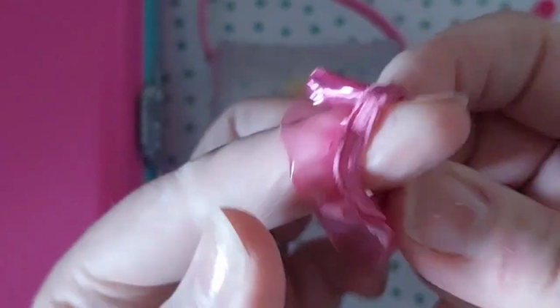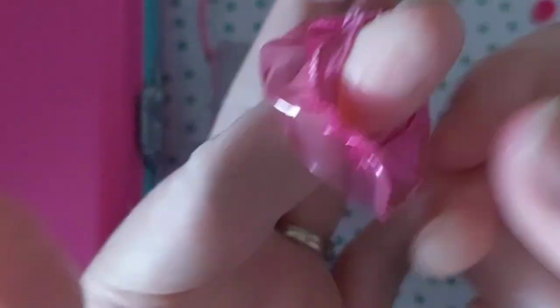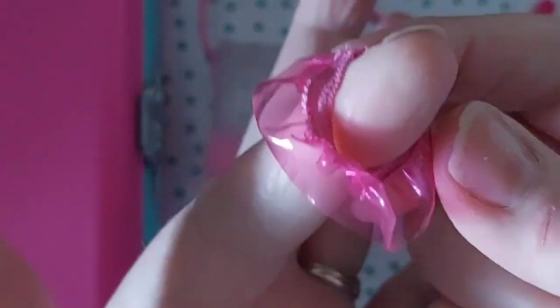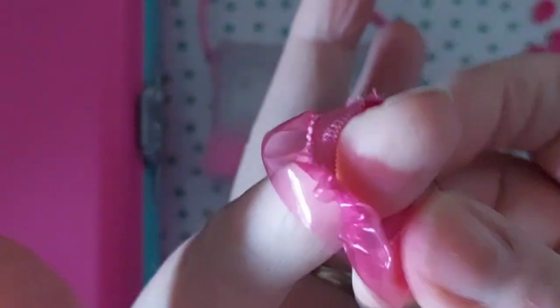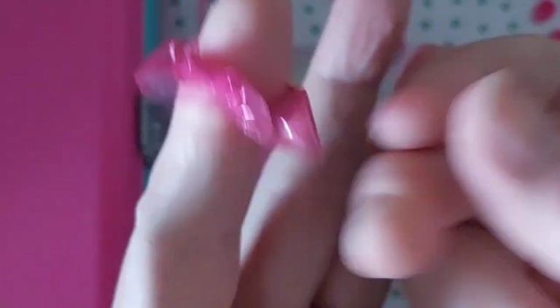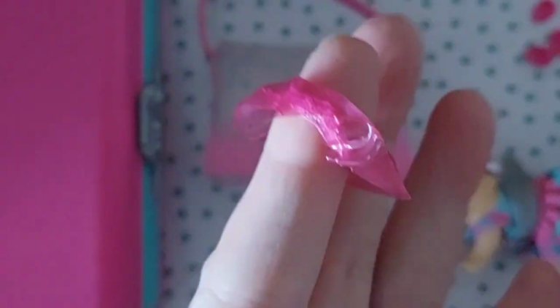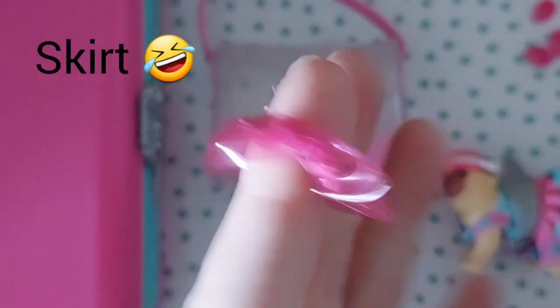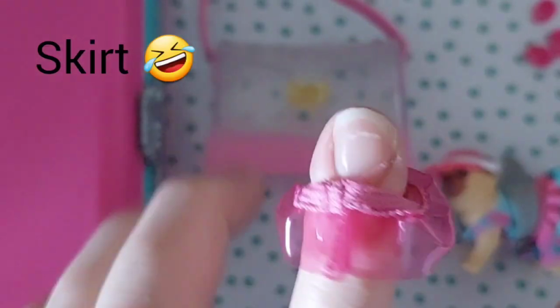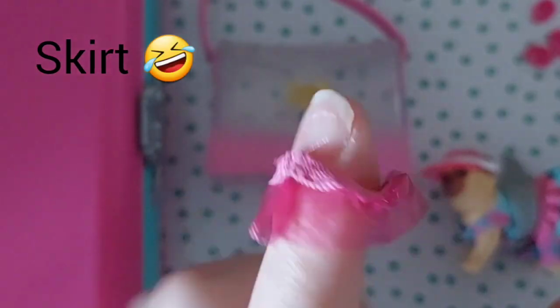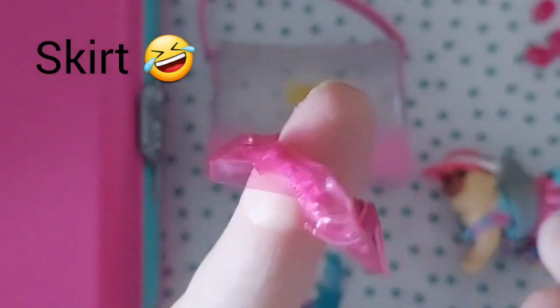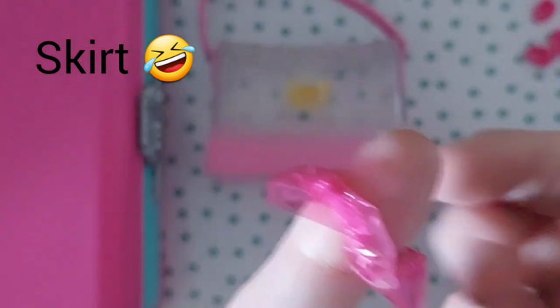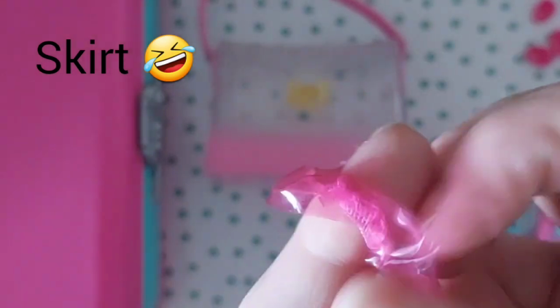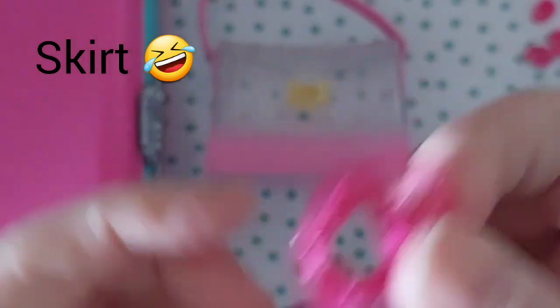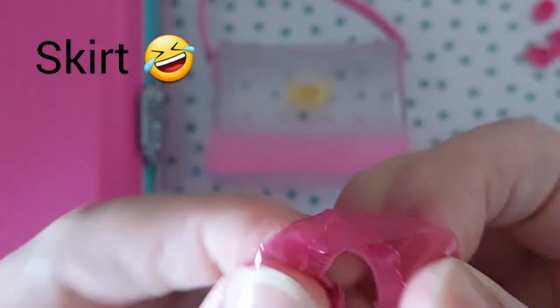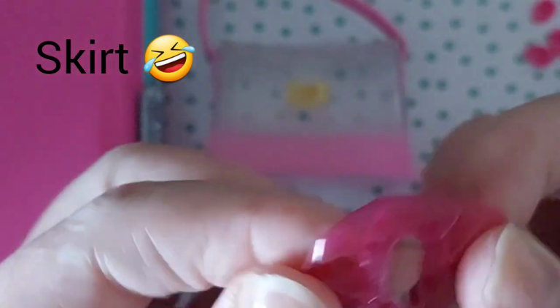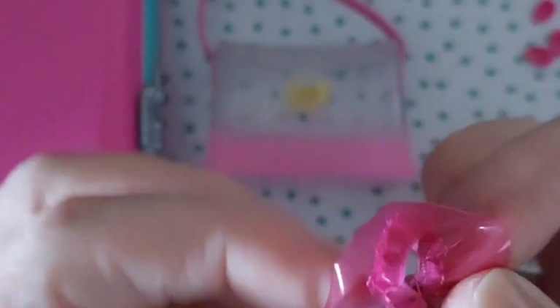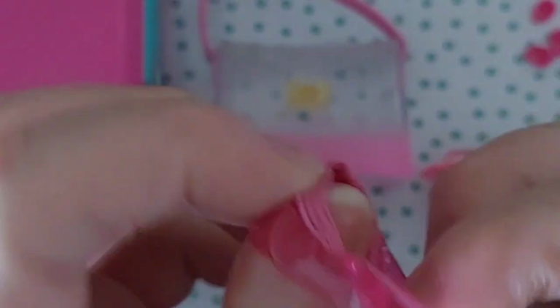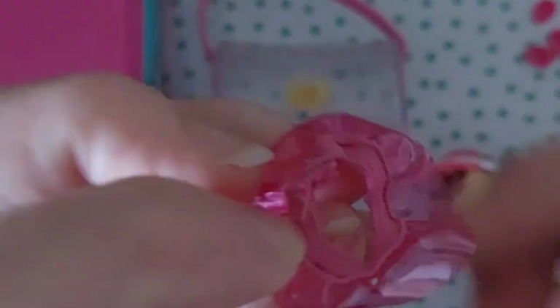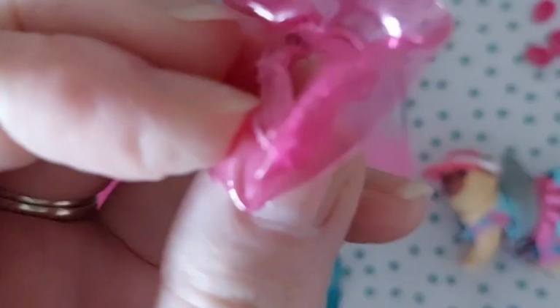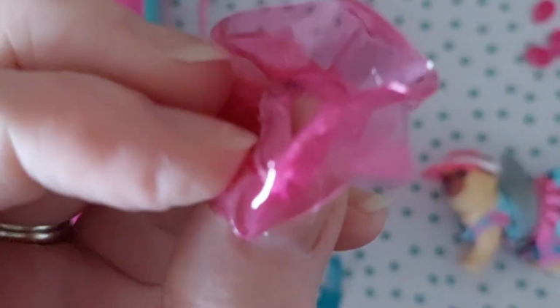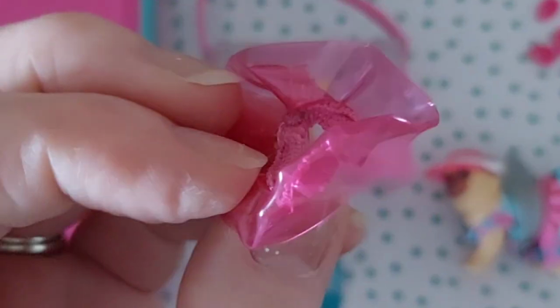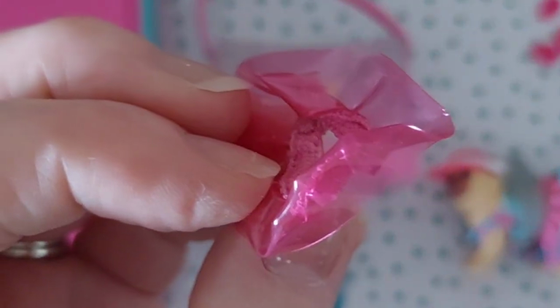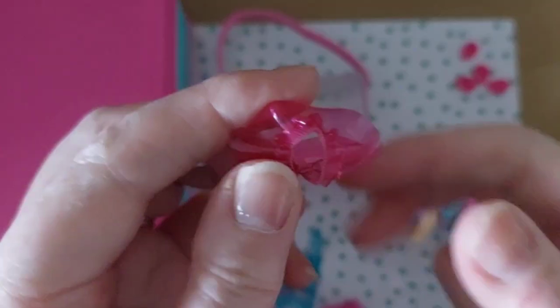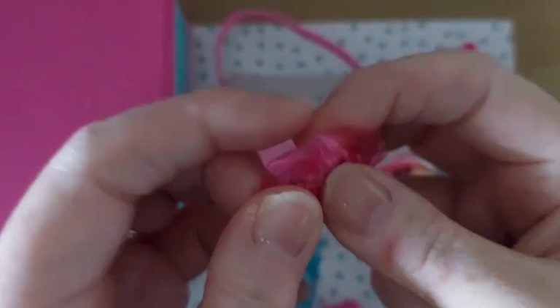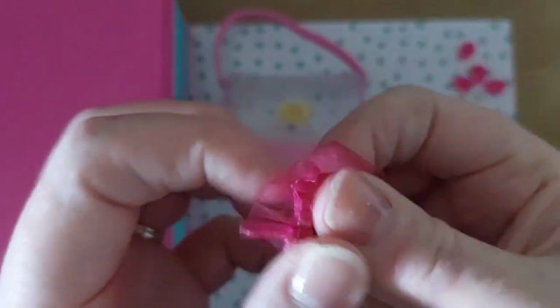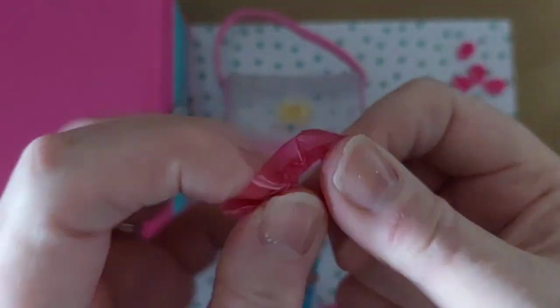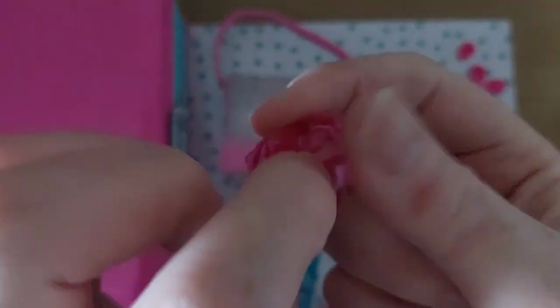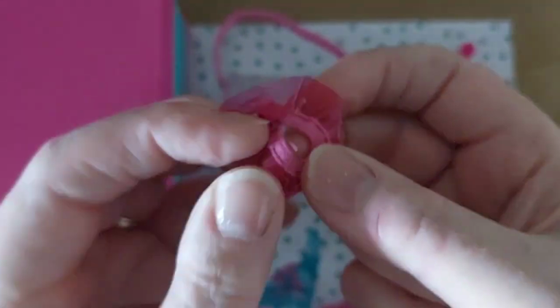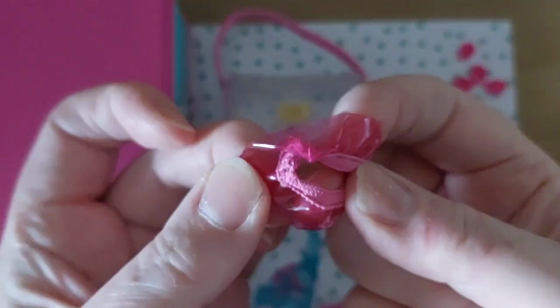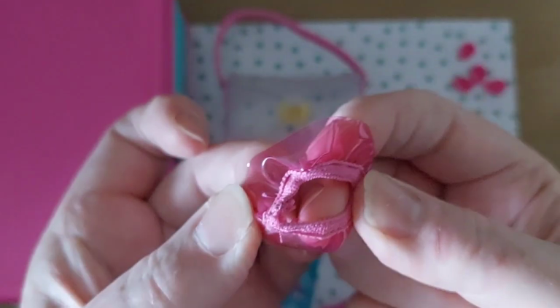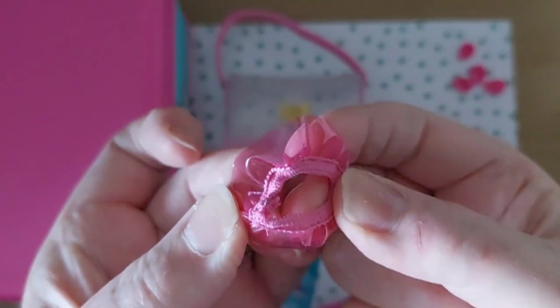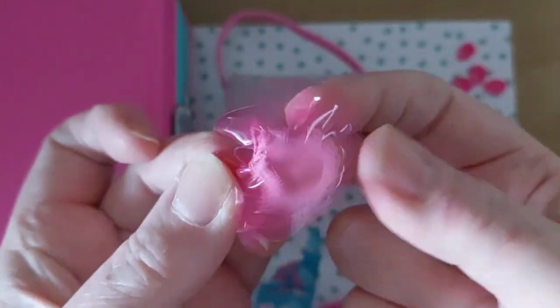And yeah, a little tutu - a little dressy ballet-looking tutu. Okay so those are the accessories that we can see.